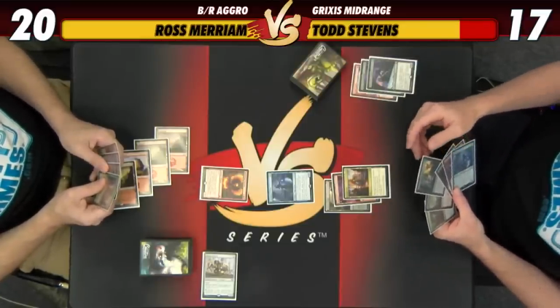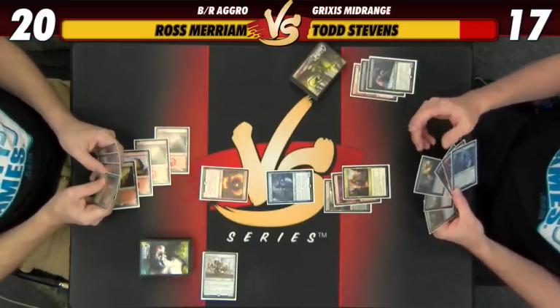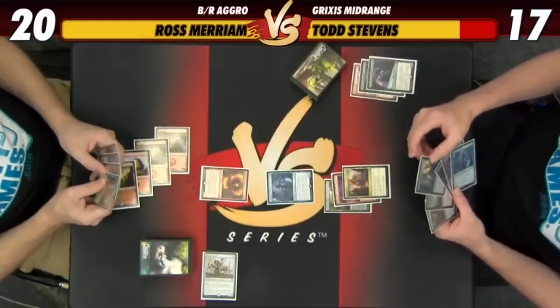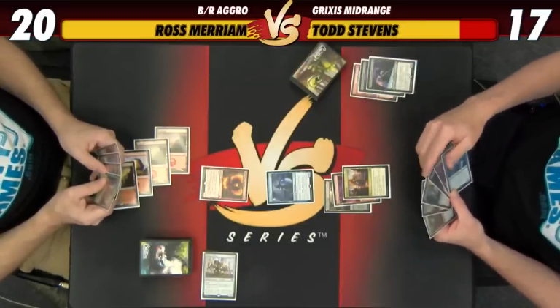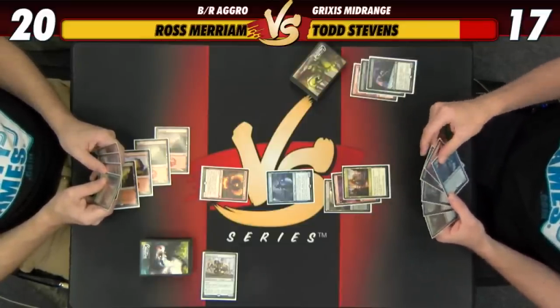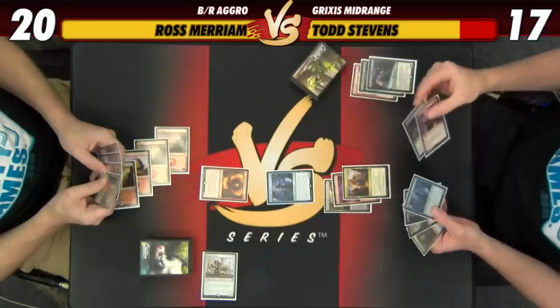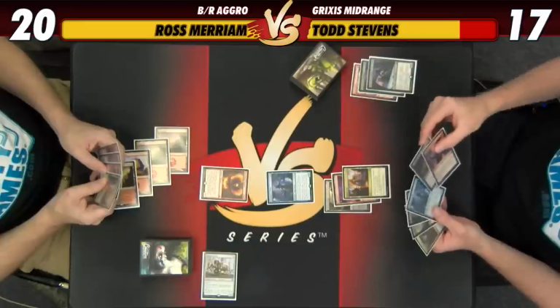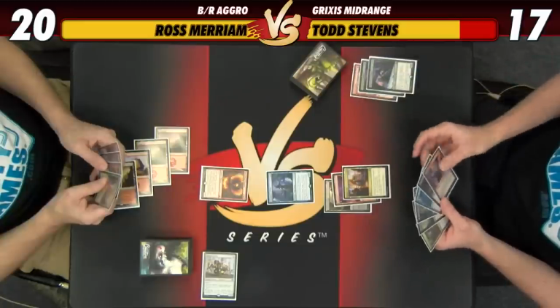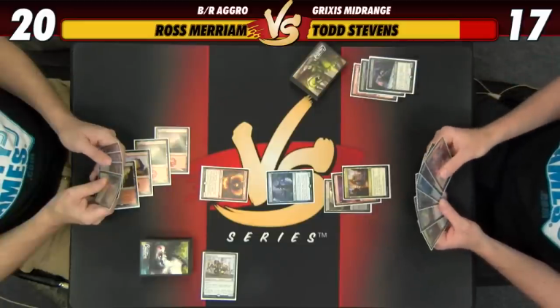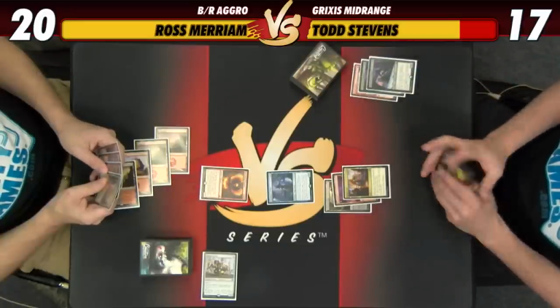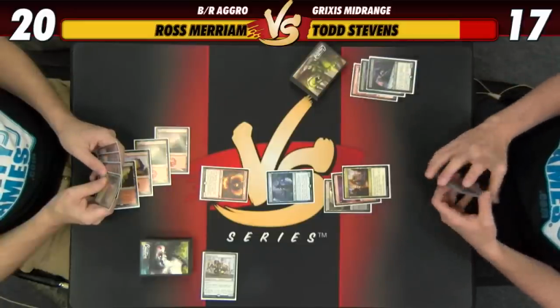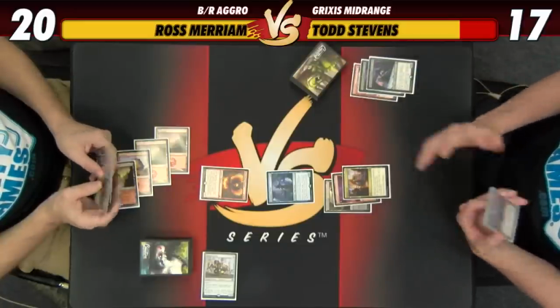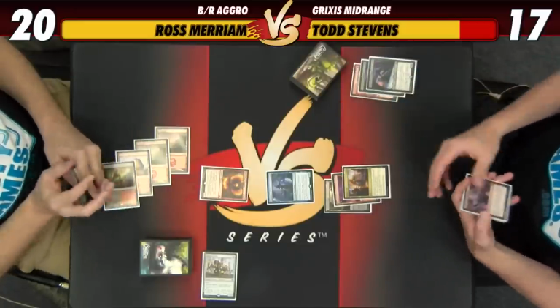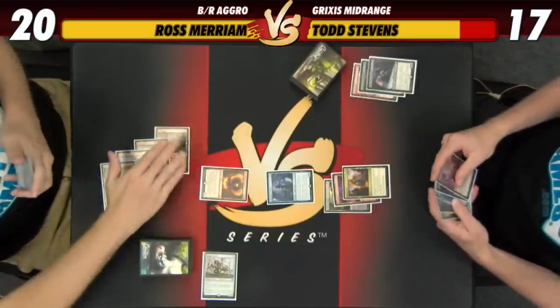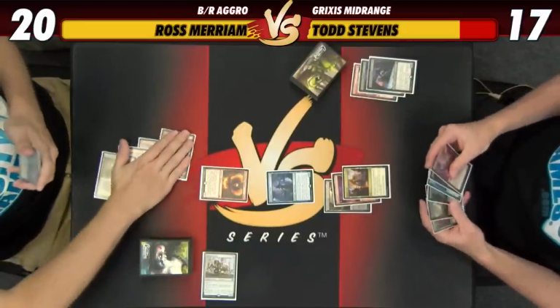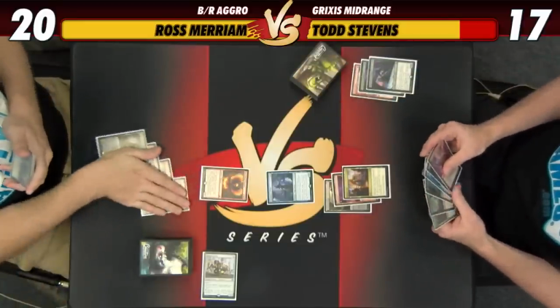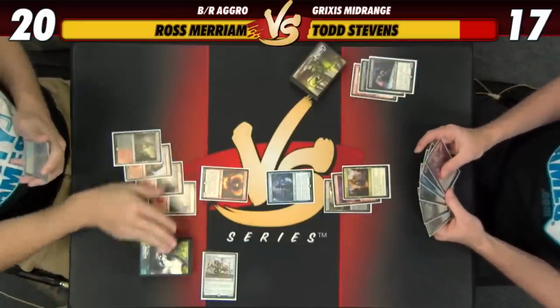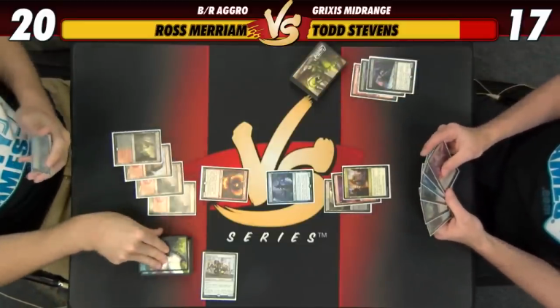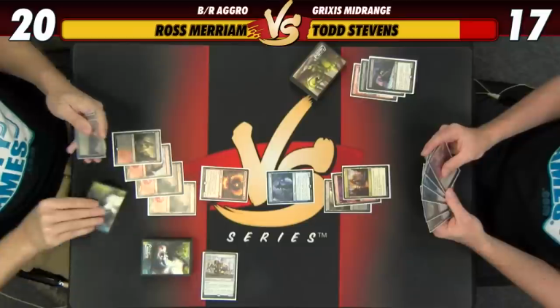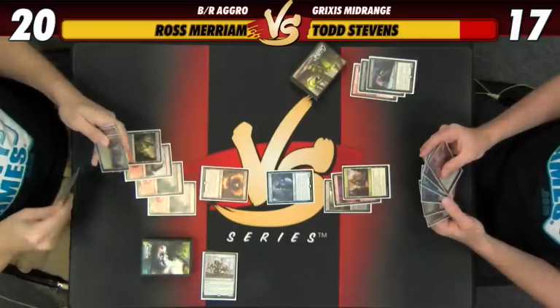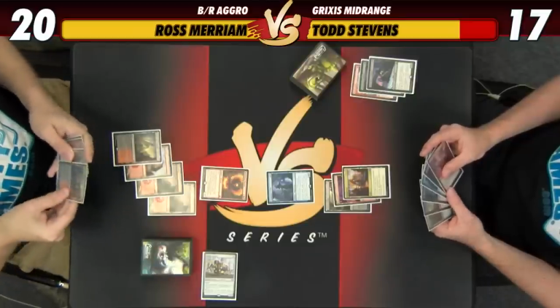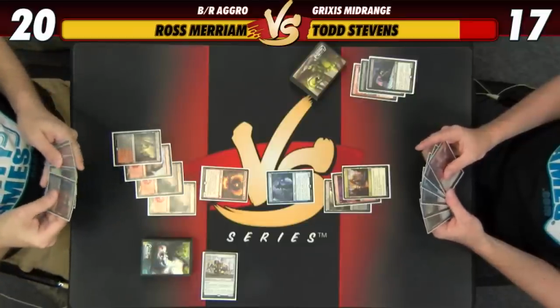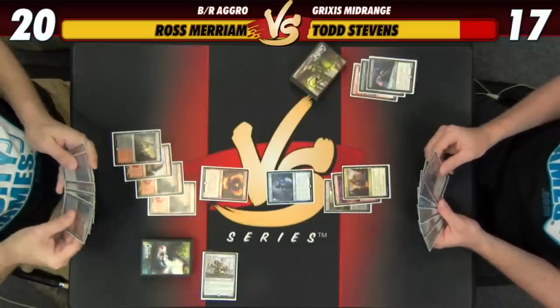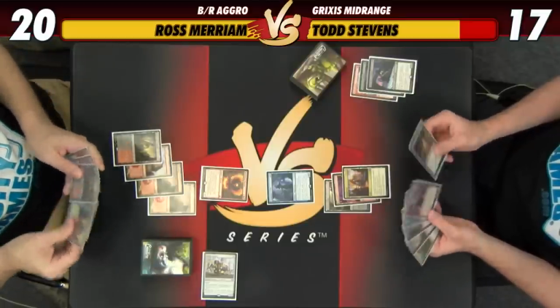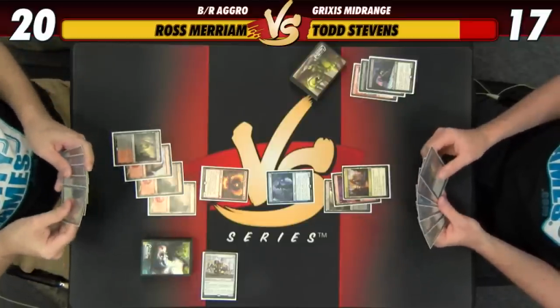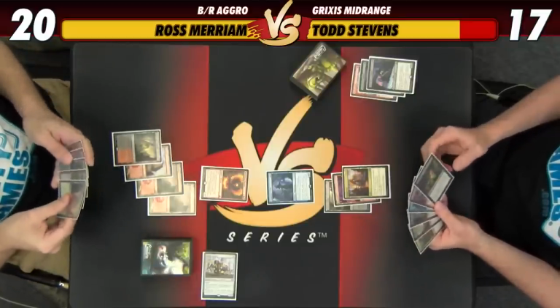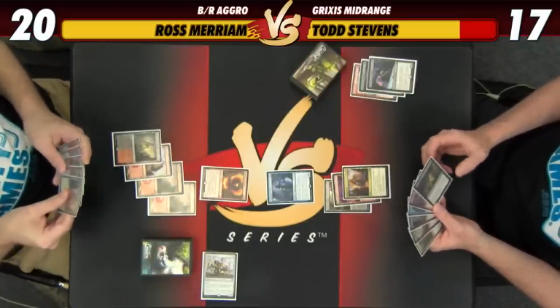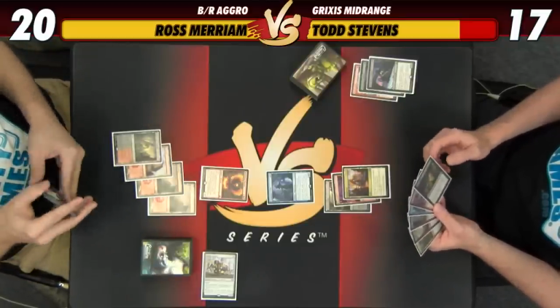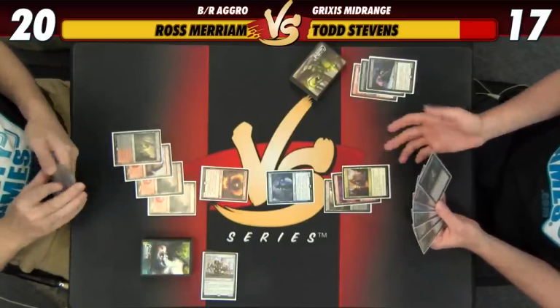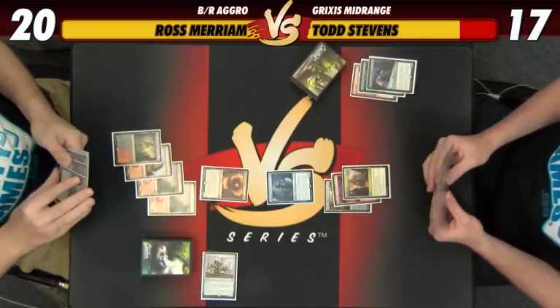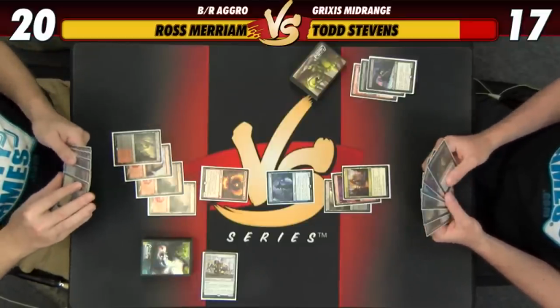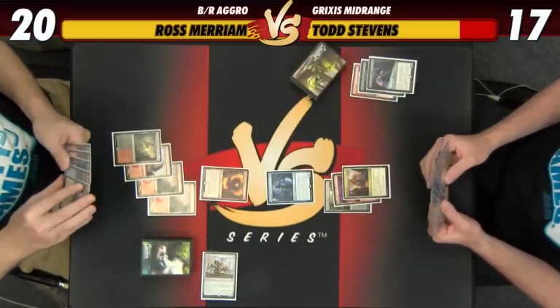I guess we could just throw Bloodfast out there, or we could hold up a removal spell. I think we'll just hold up a removal spell — no reason to attack the Champion into the Phoenix. No reason to use a removal spell now either because the Phoenix will just come back on upkeep.